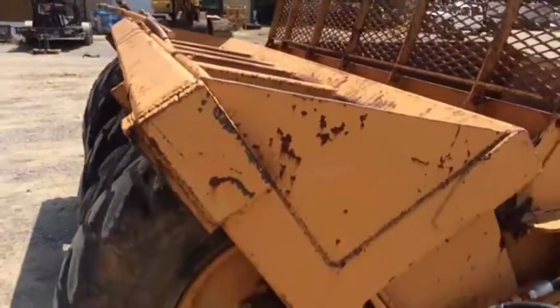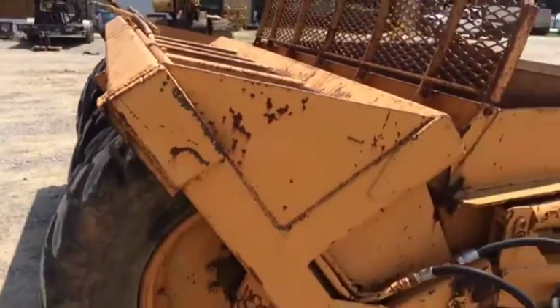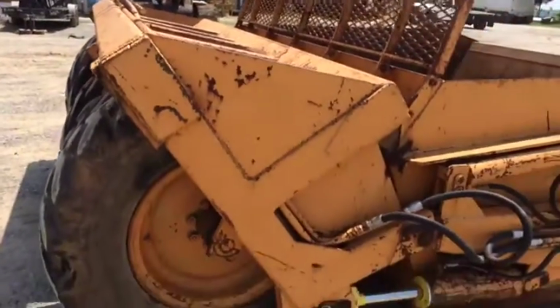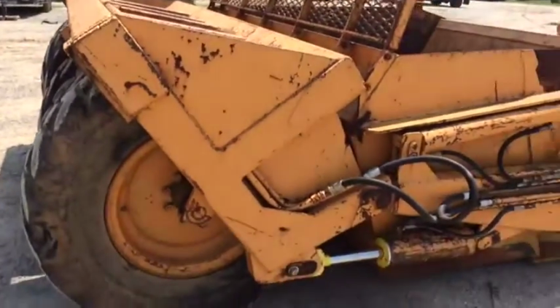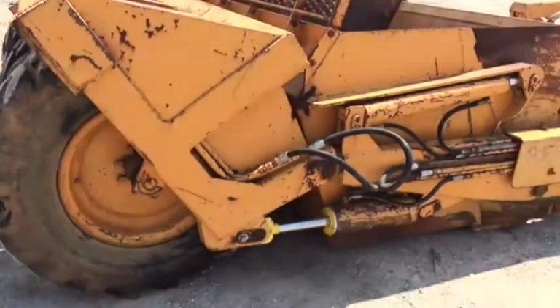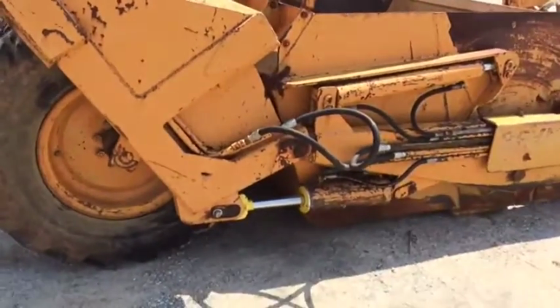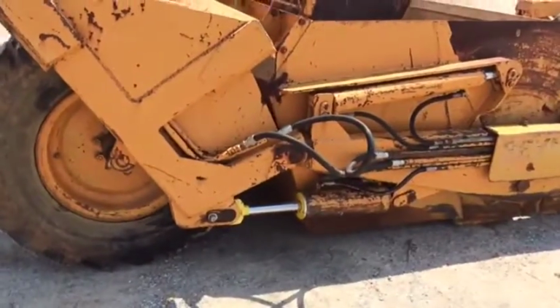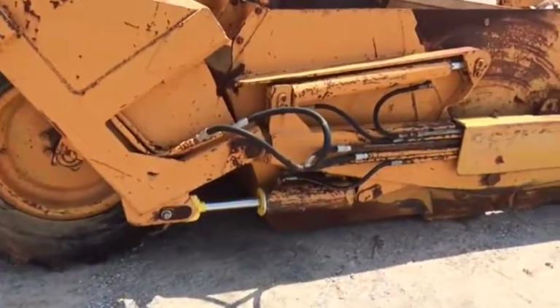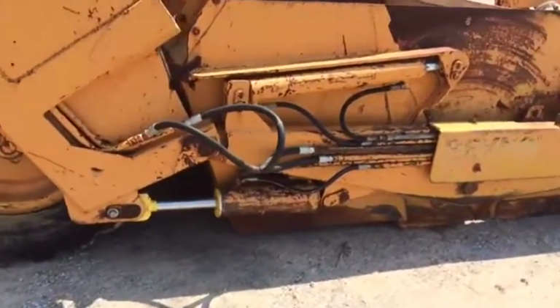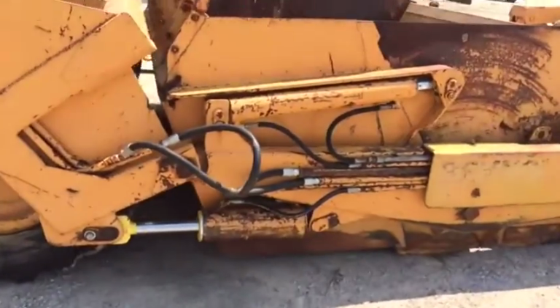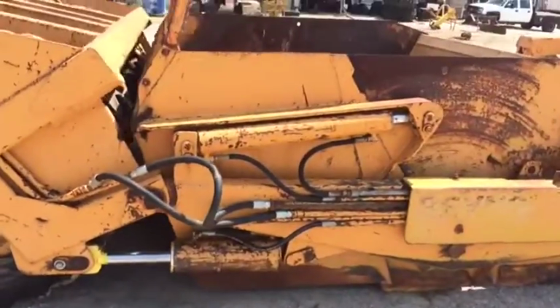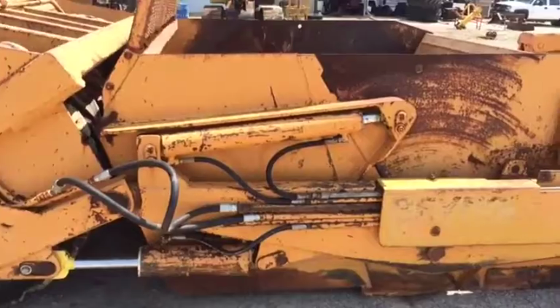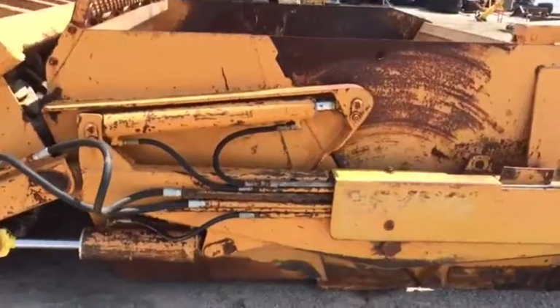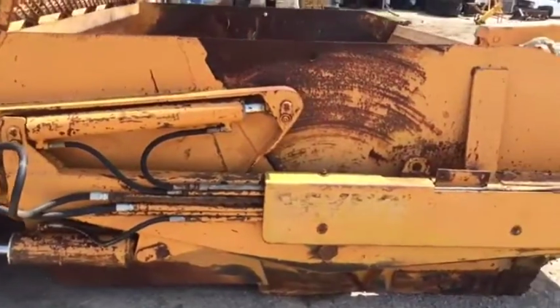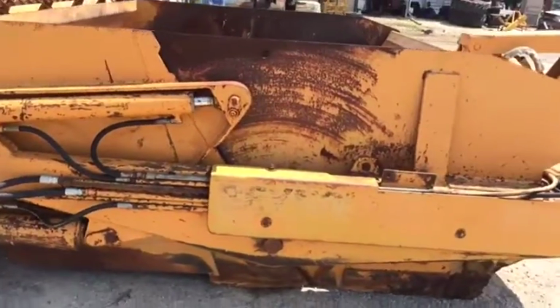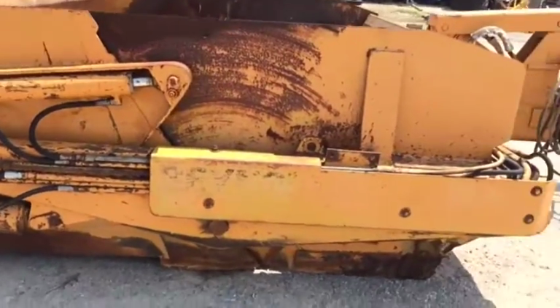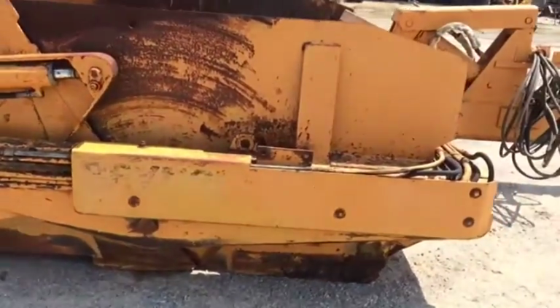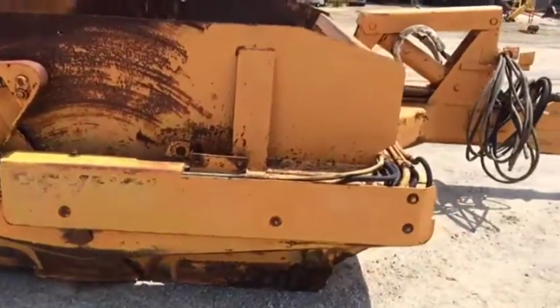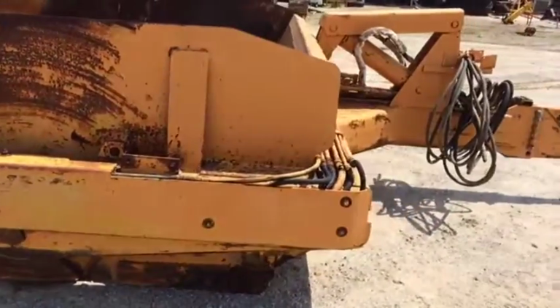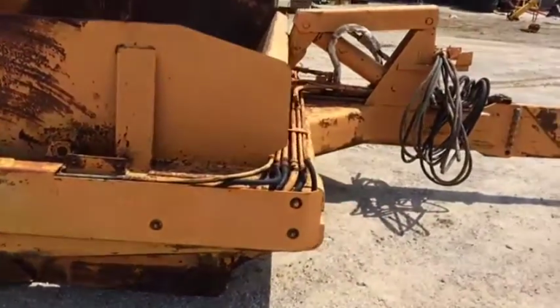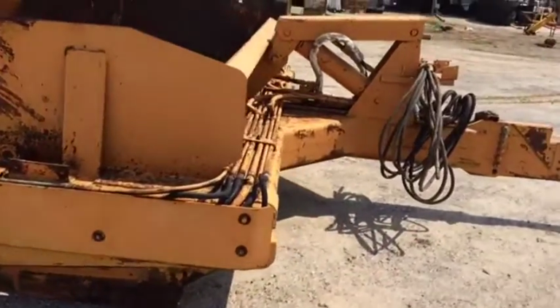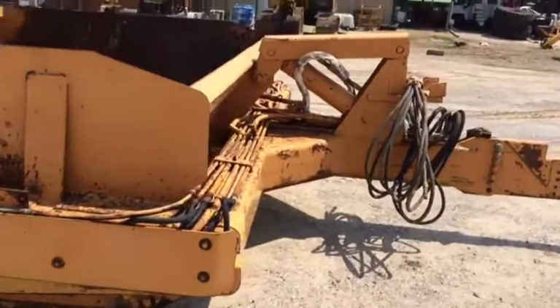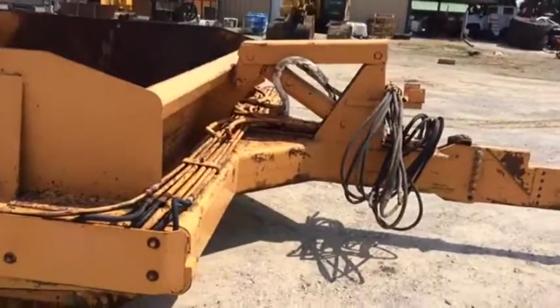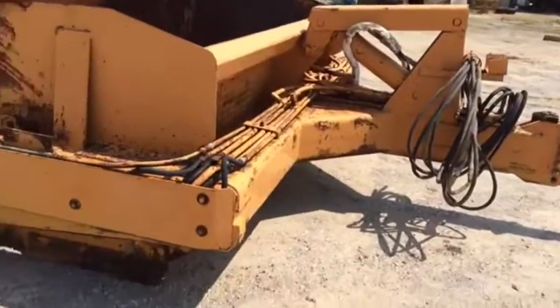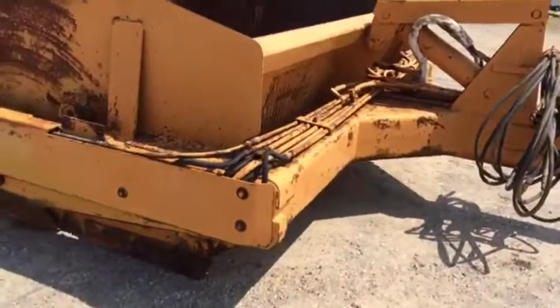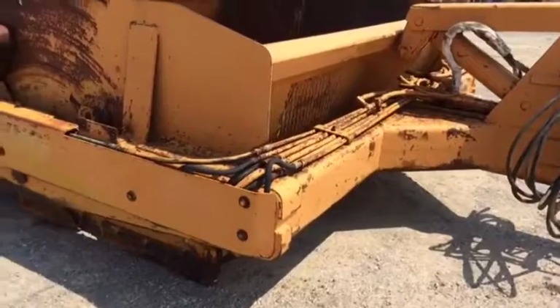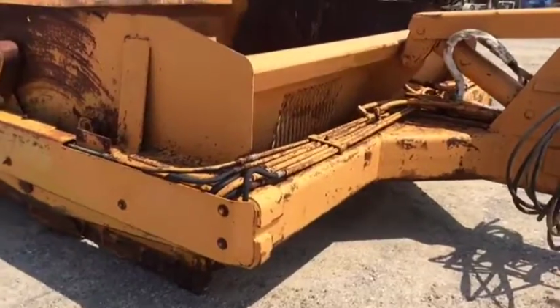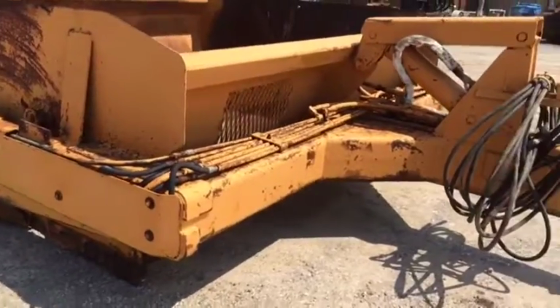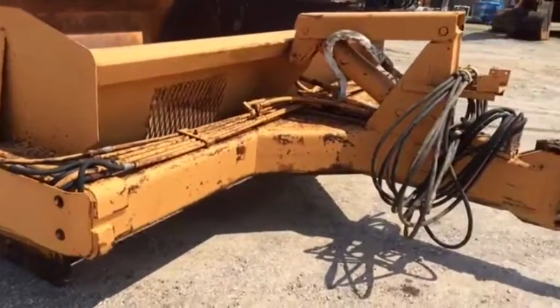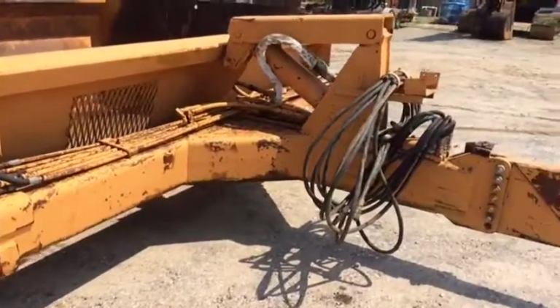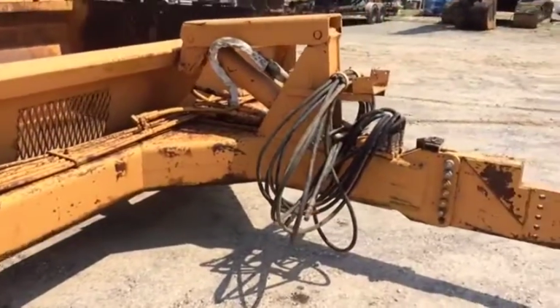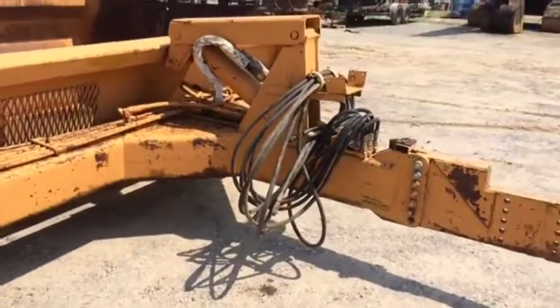Walking aside, you see it does have the hitch. It does have all the rams on the sides and everything. Walking towards the front, you do see that there's a hose on the front of the blade right here. We don't see any major breaking or cracking on this blade — it's a decent-shaped blade.